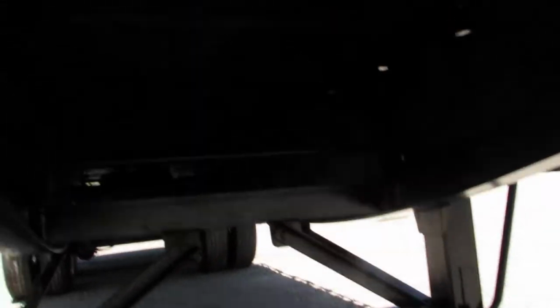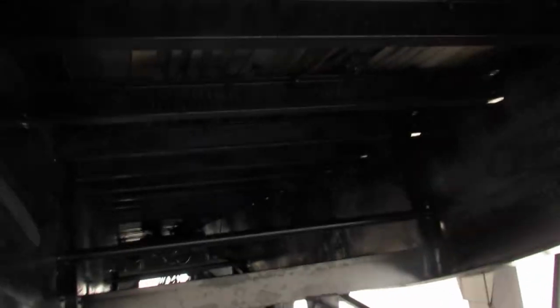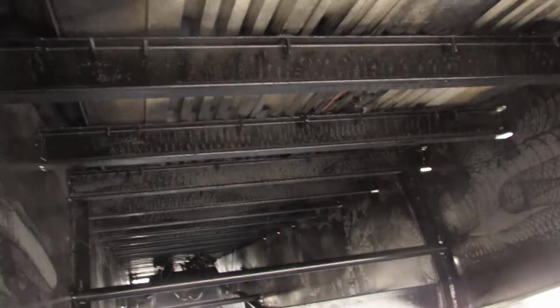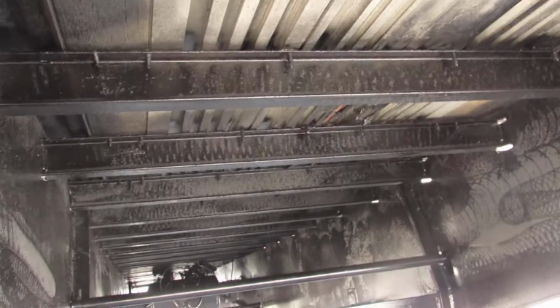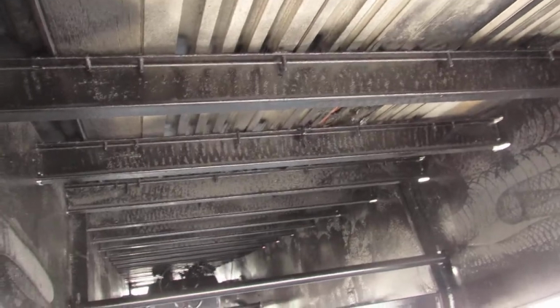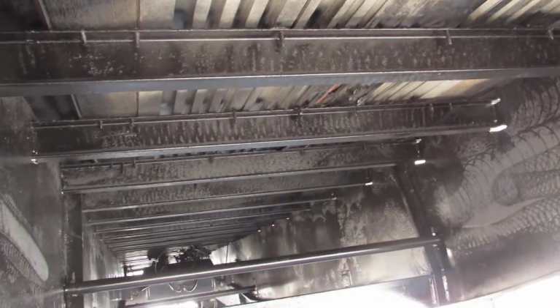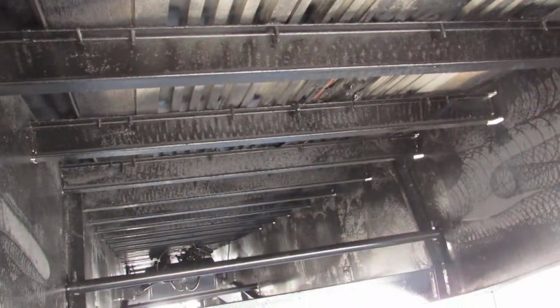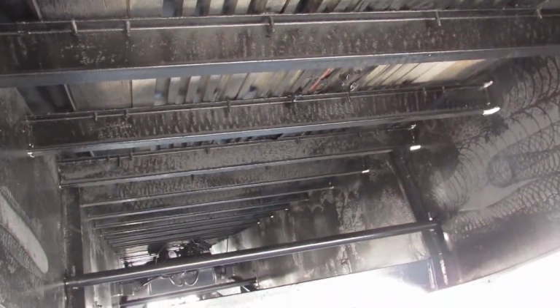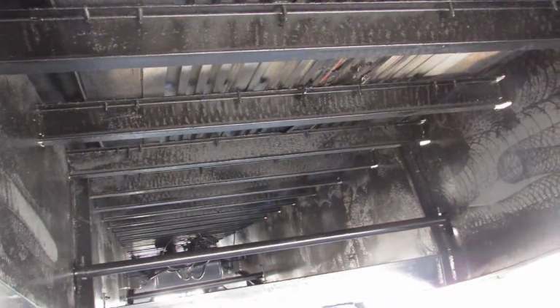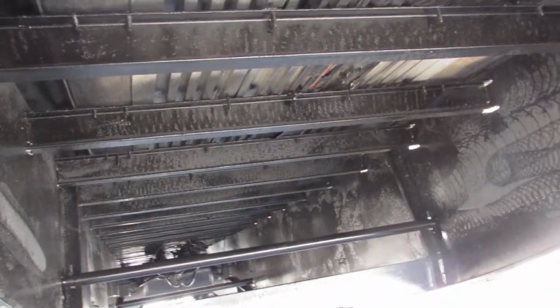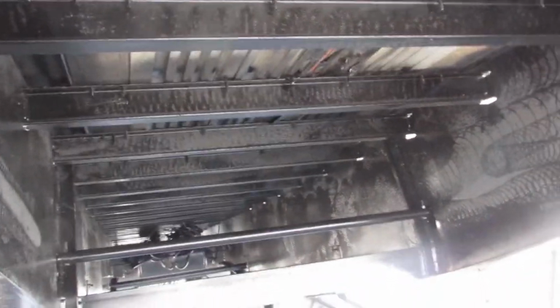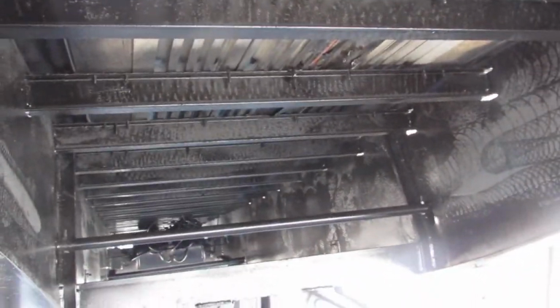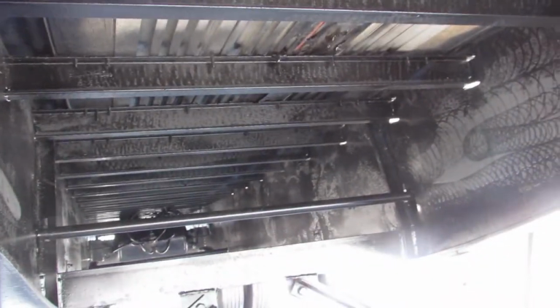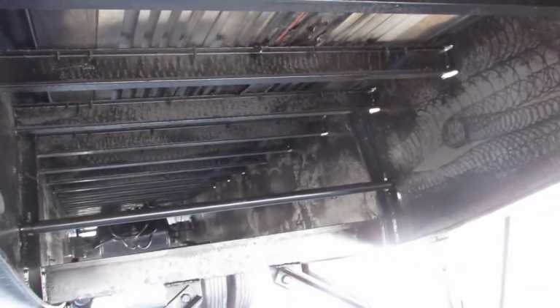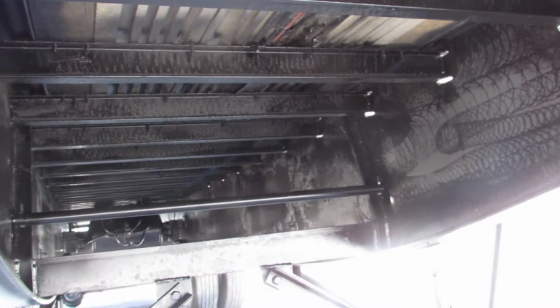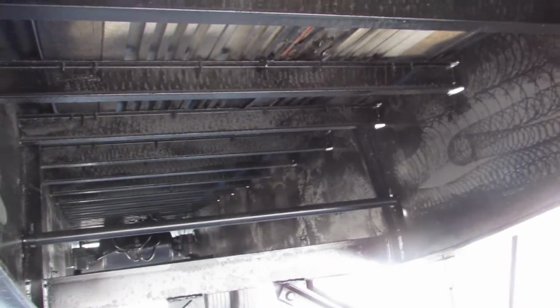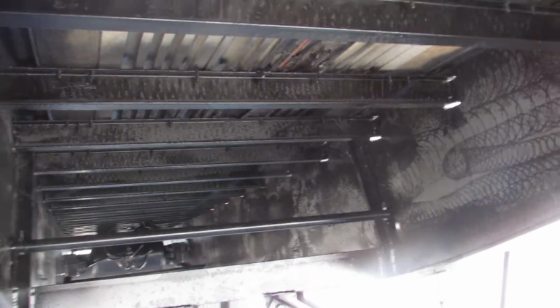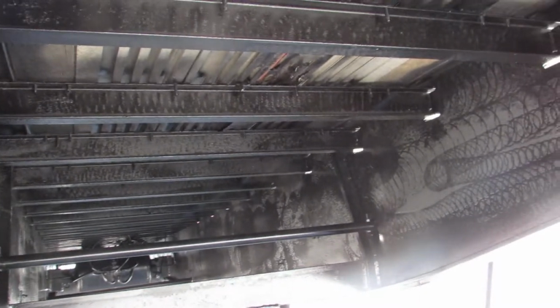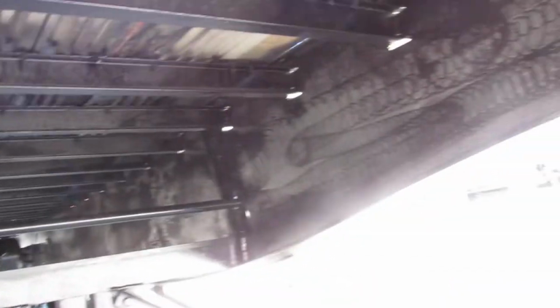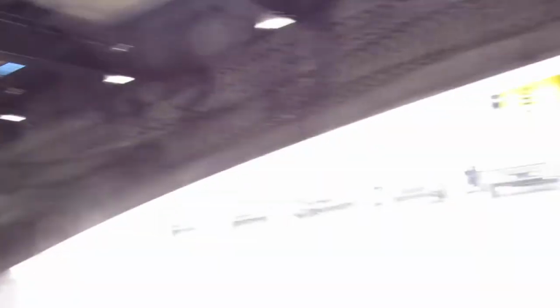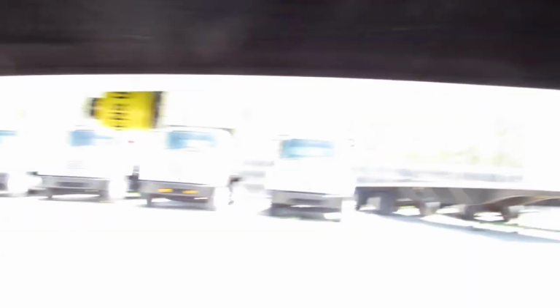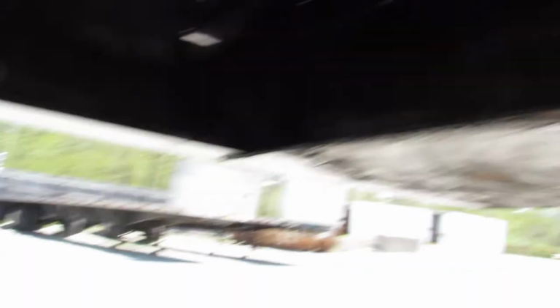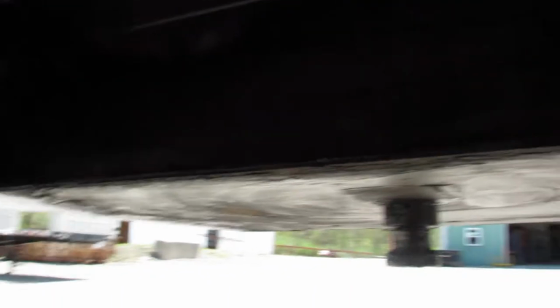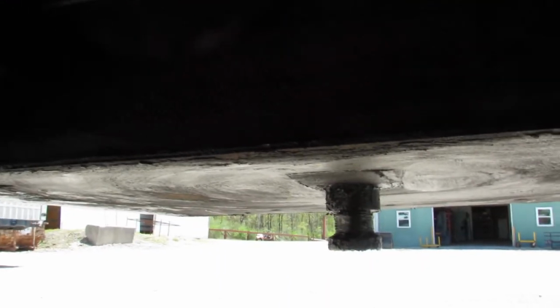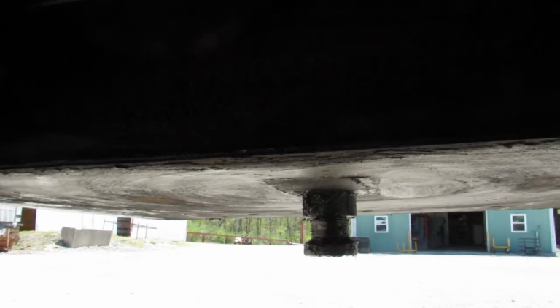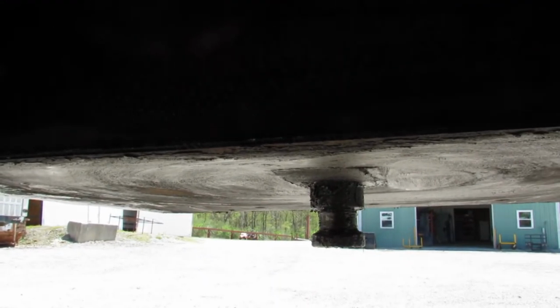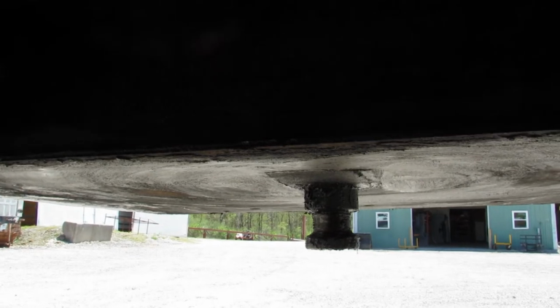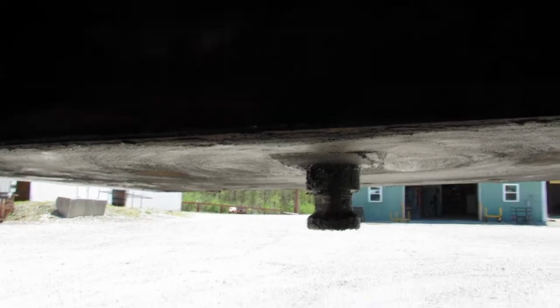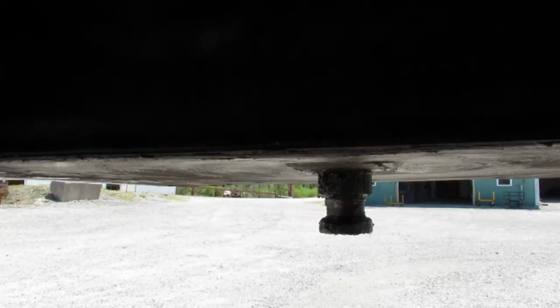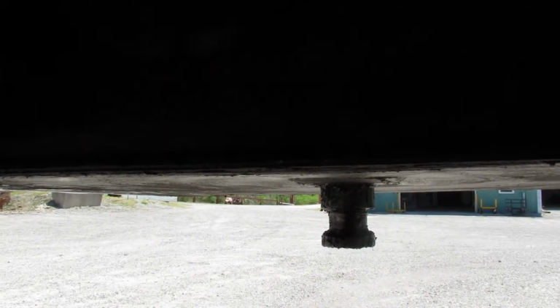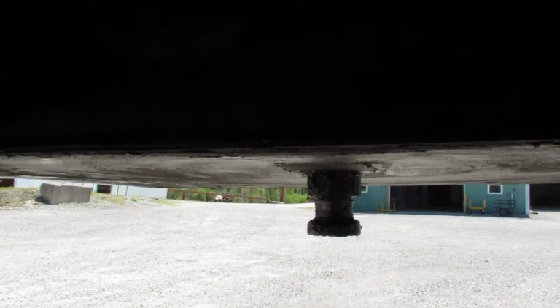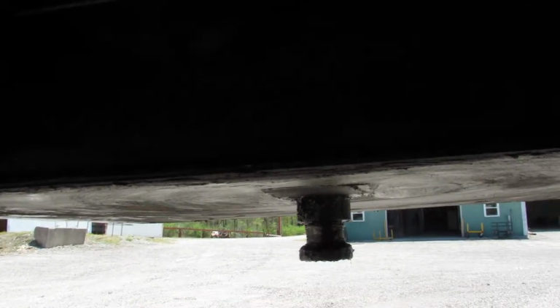You can see the time and care and effort that we take even to the underside — blasting those cross members, getting them cleaned up, primed, and repainted. Rotating around here to the kingpin plate, you can see how nice and flat and clean it looks.